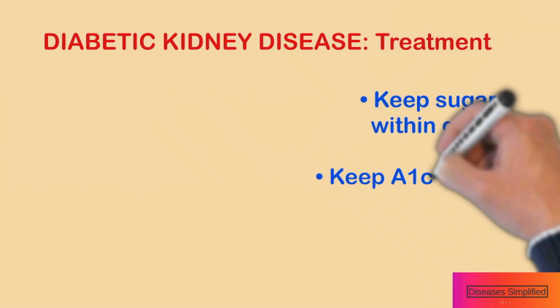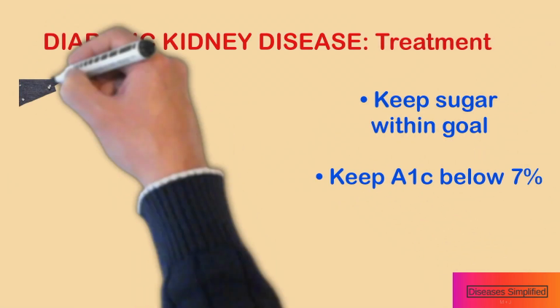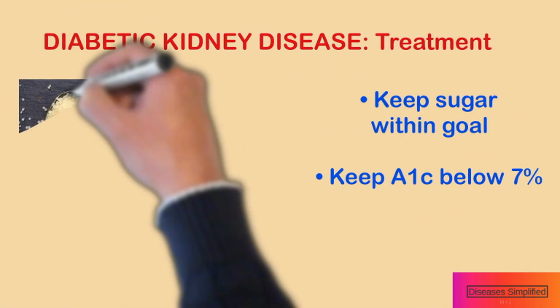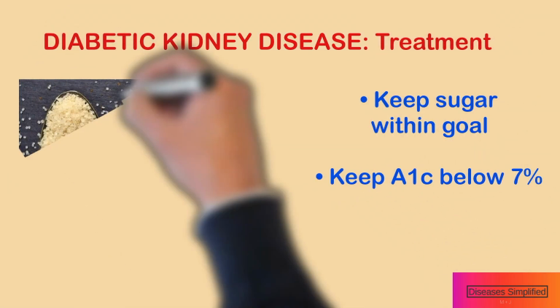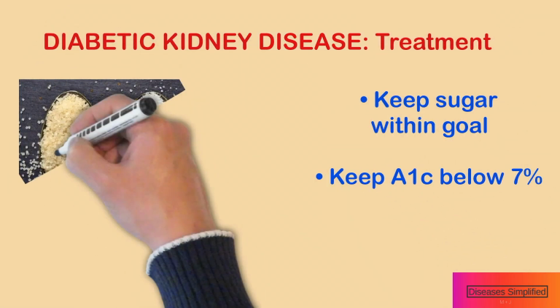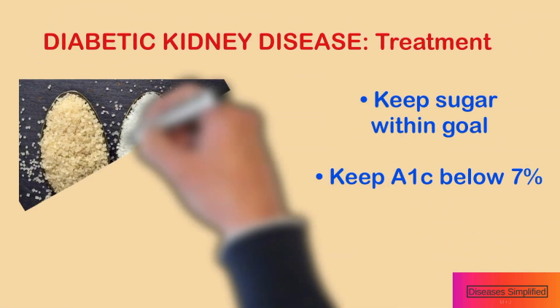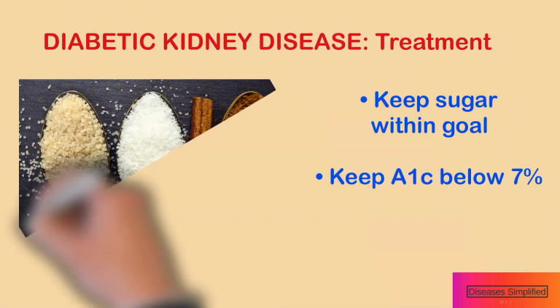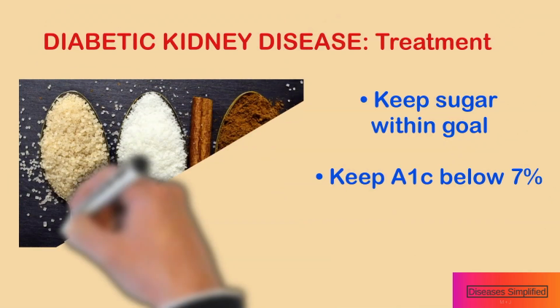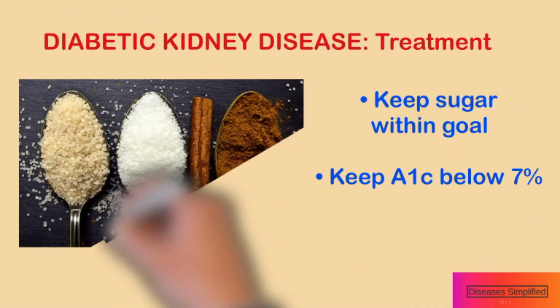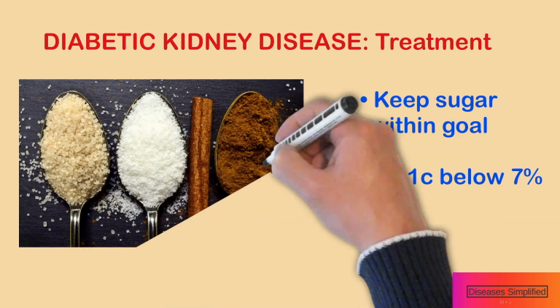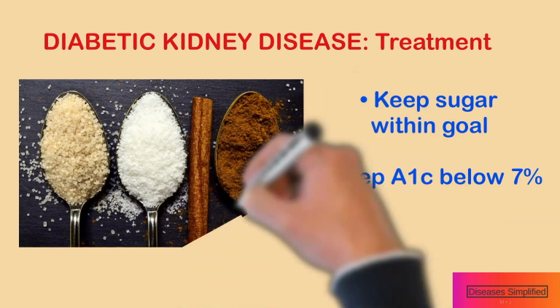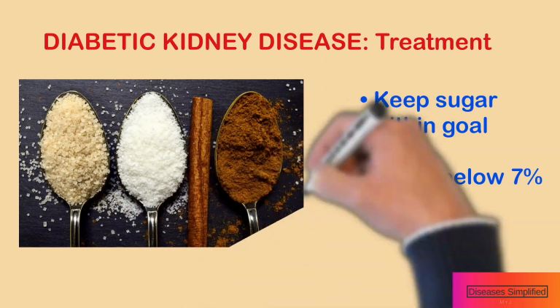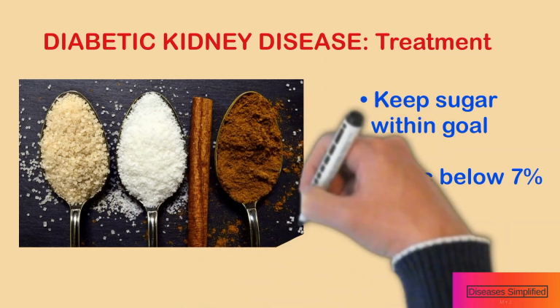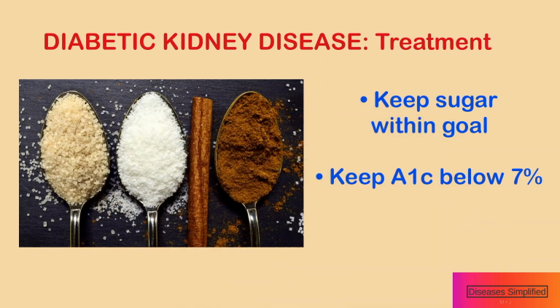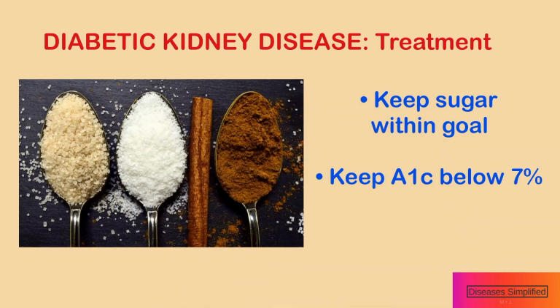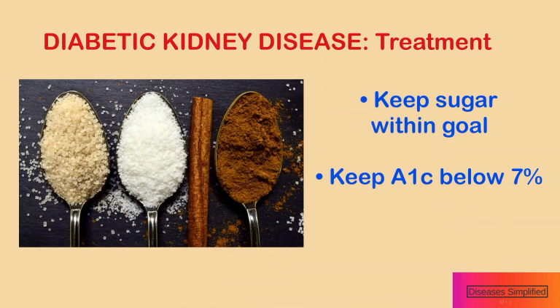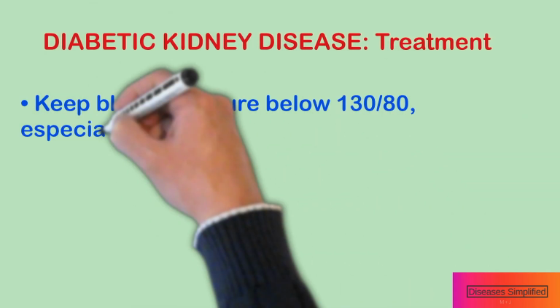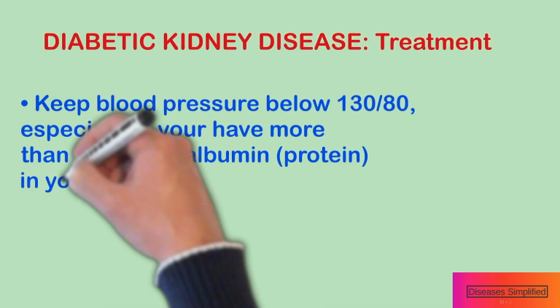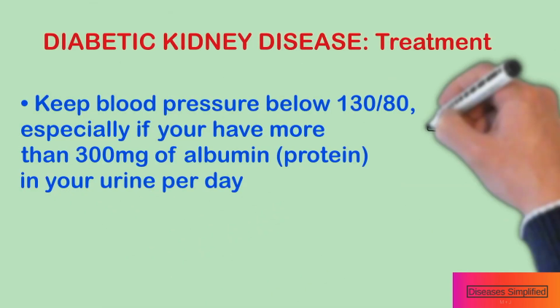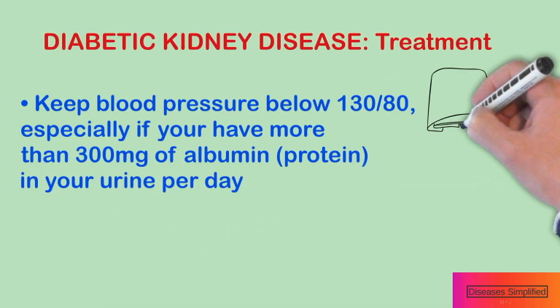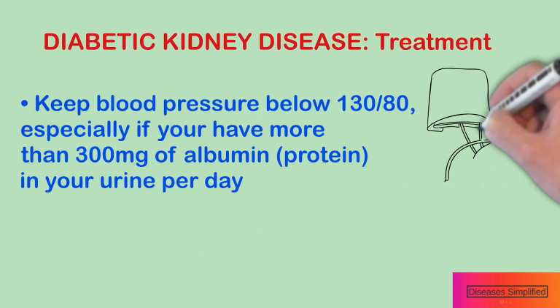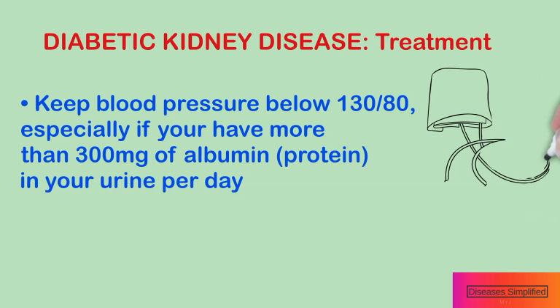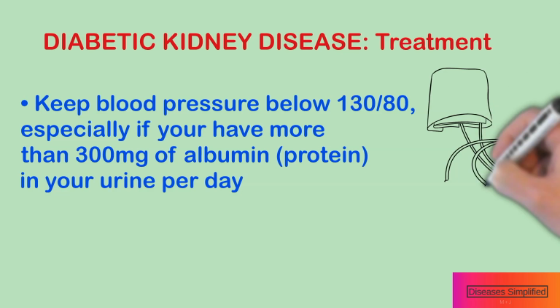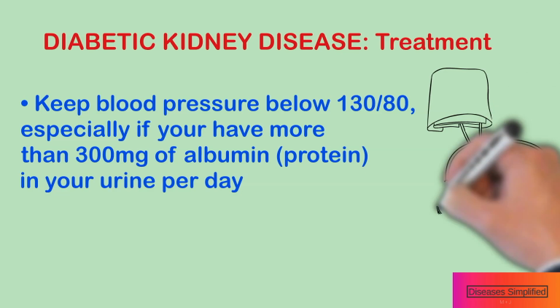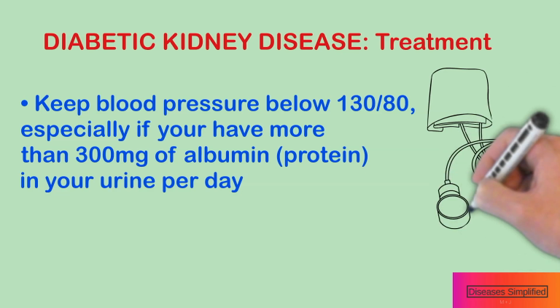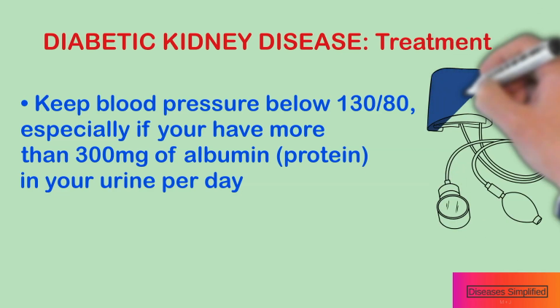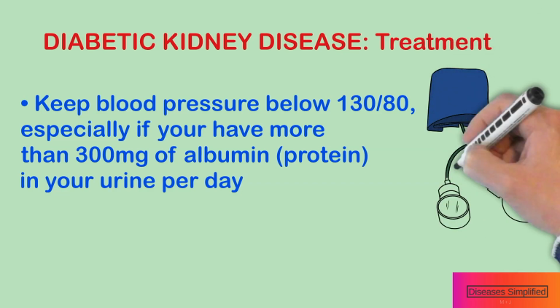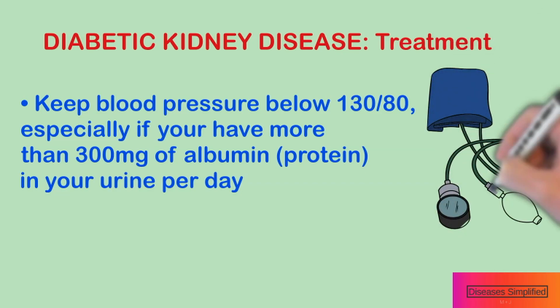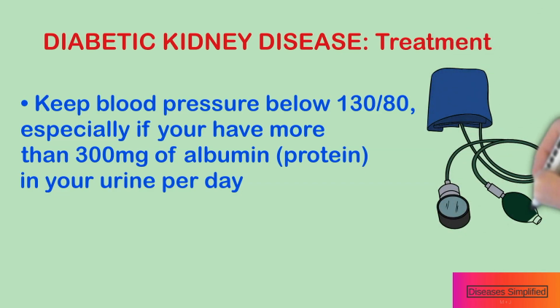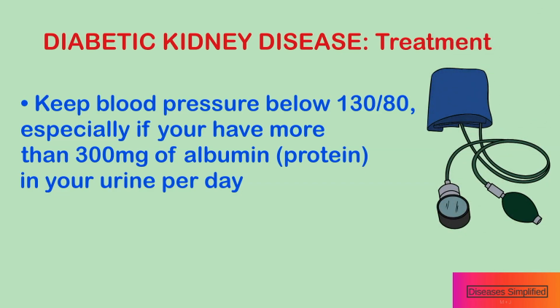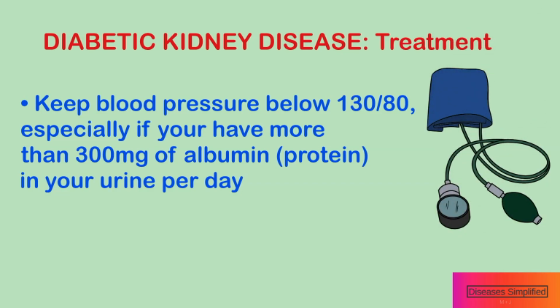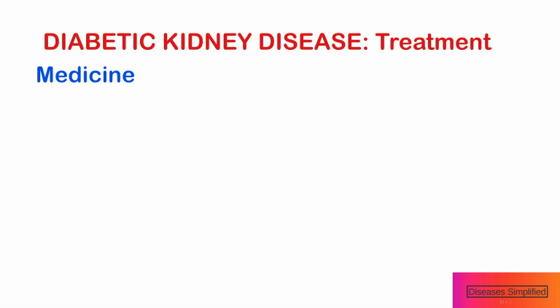Treatment: Keep your blood sugar in the right range, usually with a hemoglobin A1c target below 7%. Keep your blood pressure below 130 over 80, especially if you have more than 300 mg of albumin in your urine per day.